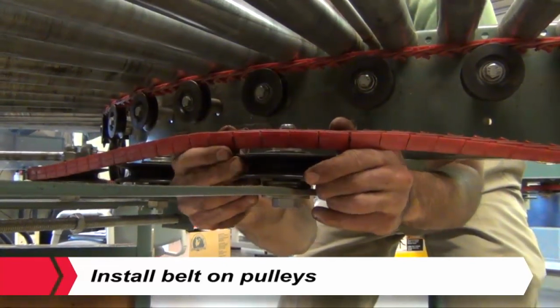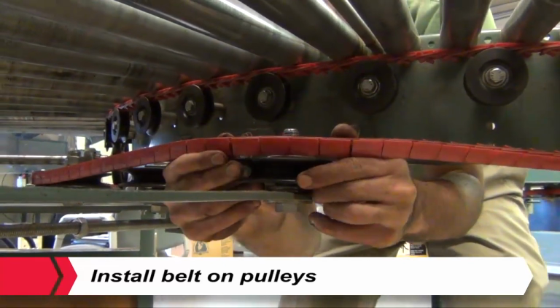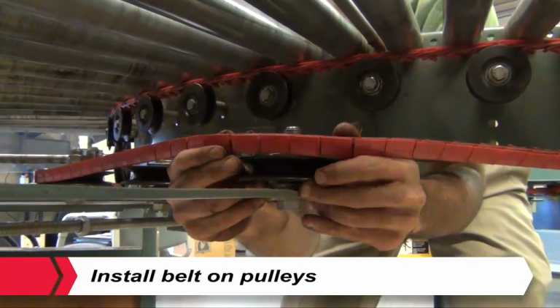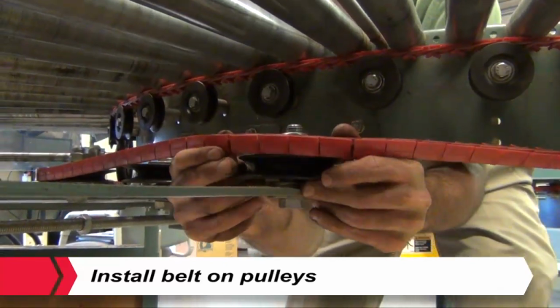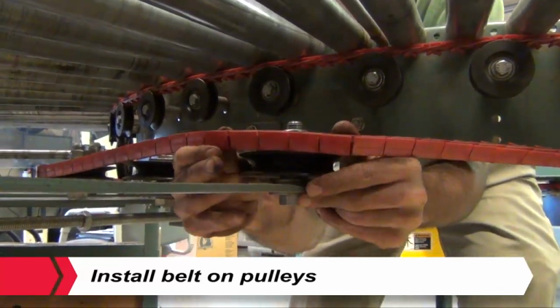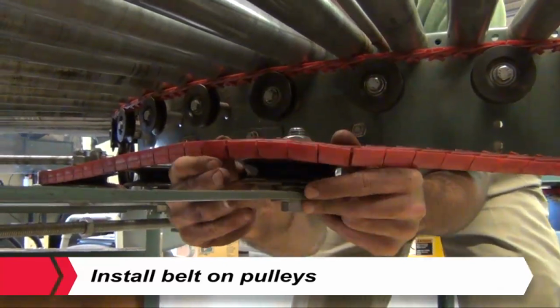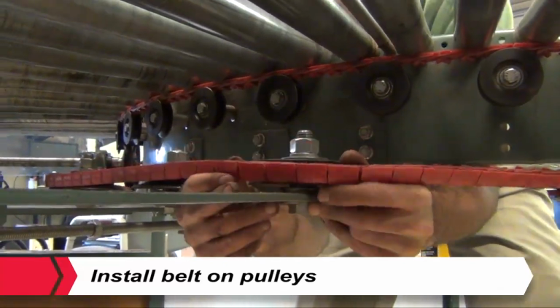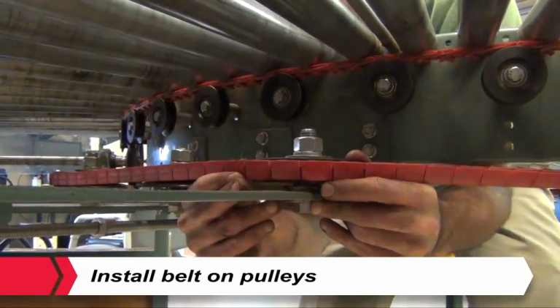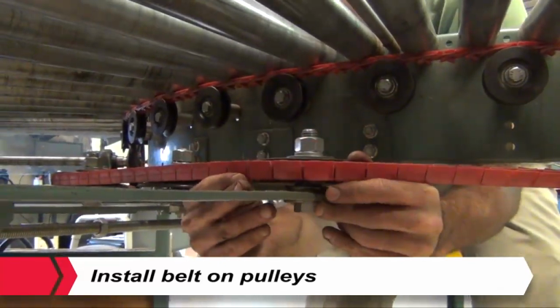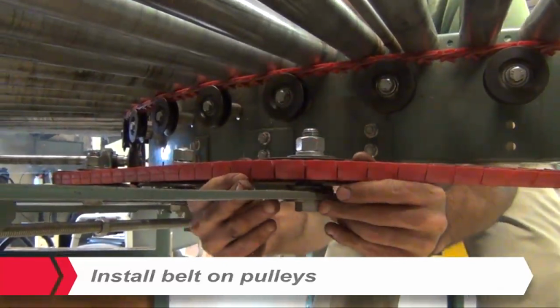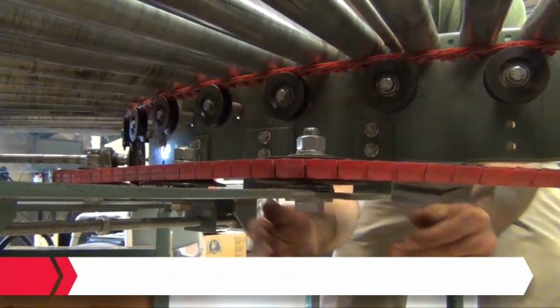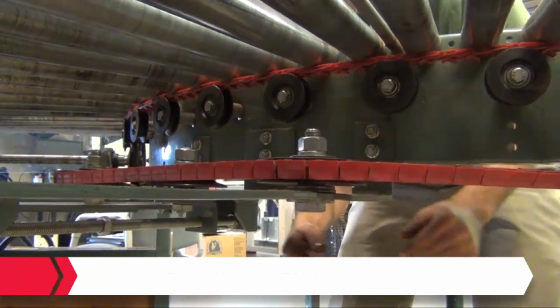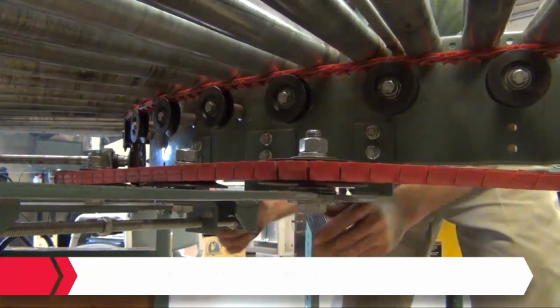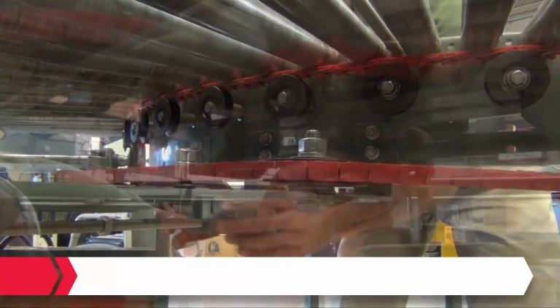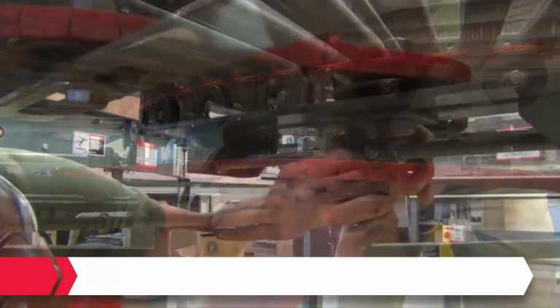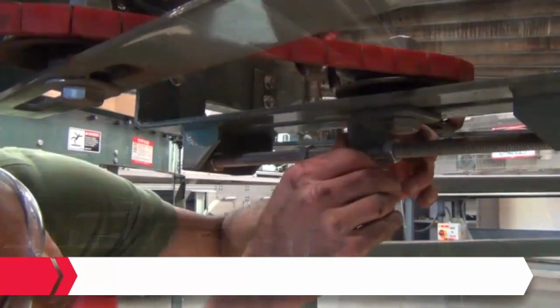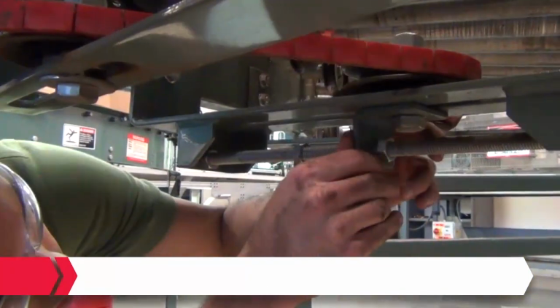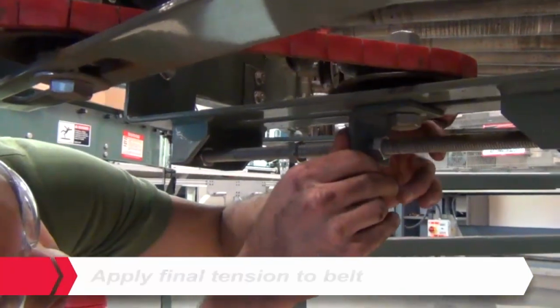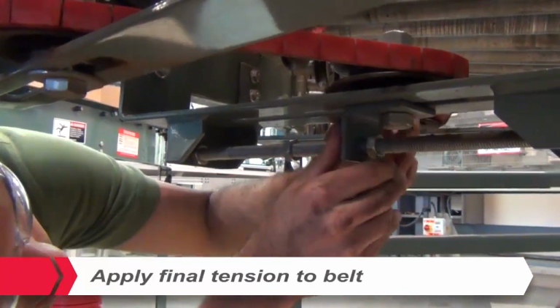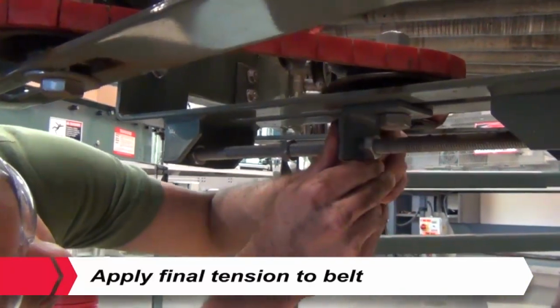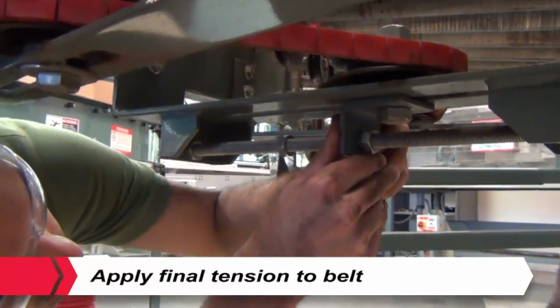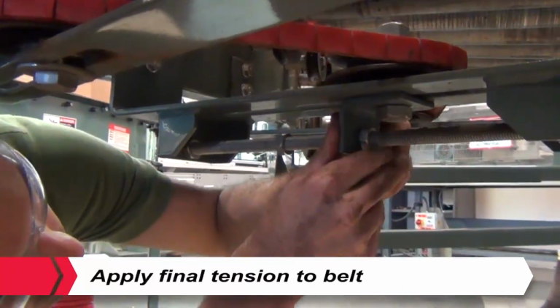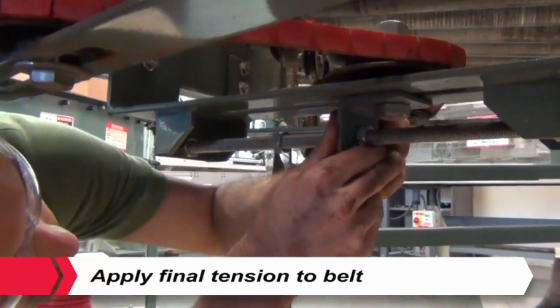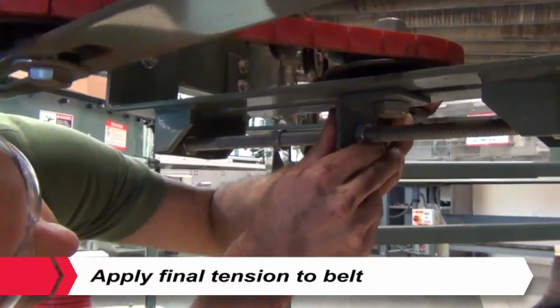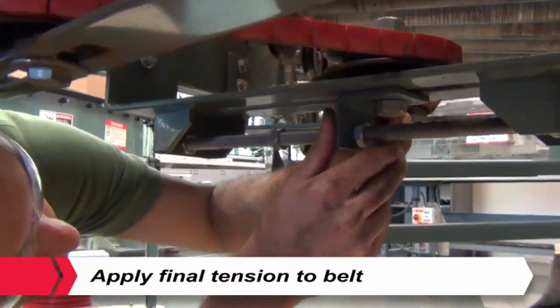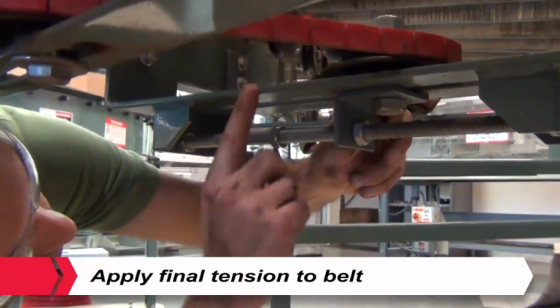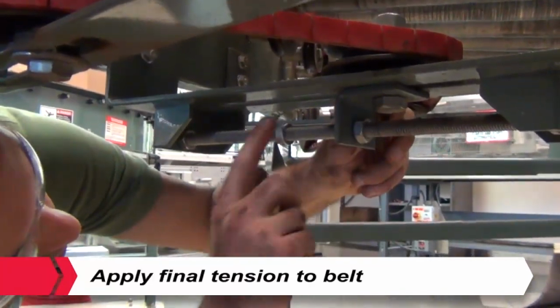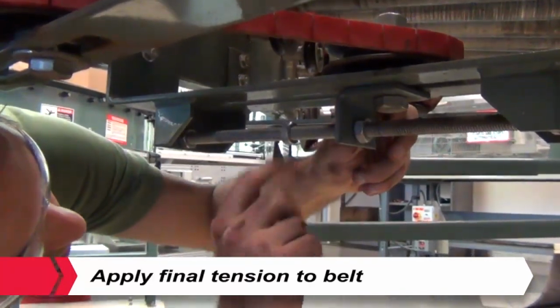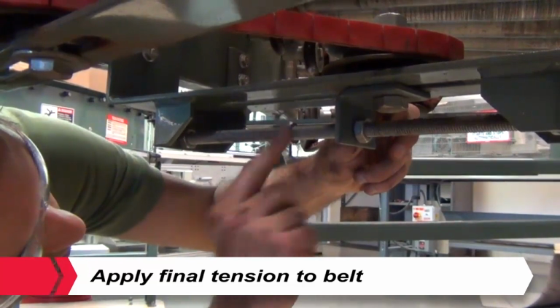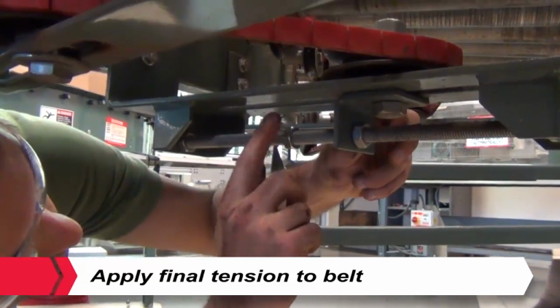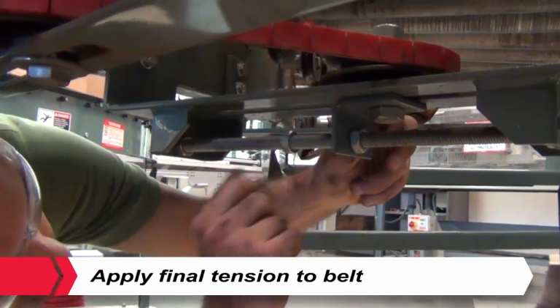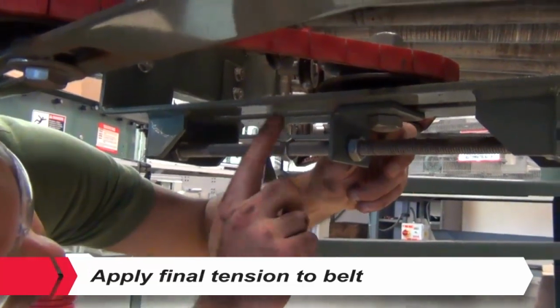Install the belt on the pulleys. Use the integrated take-up mechanism to apply final tension to the belt.